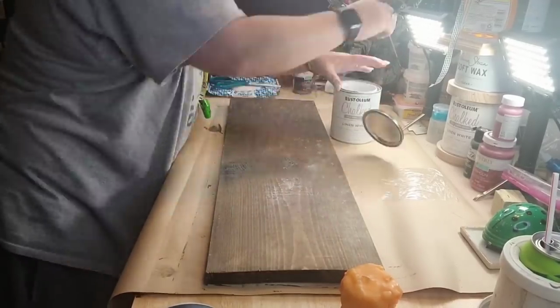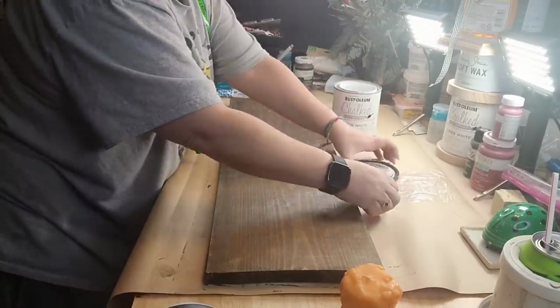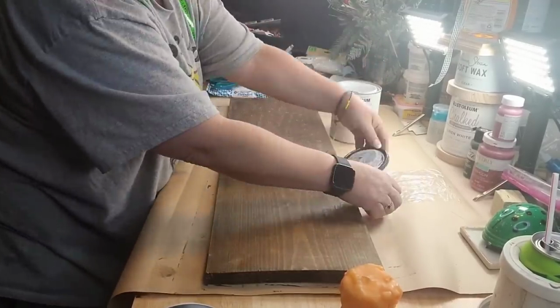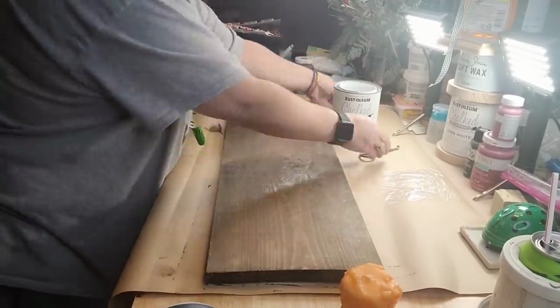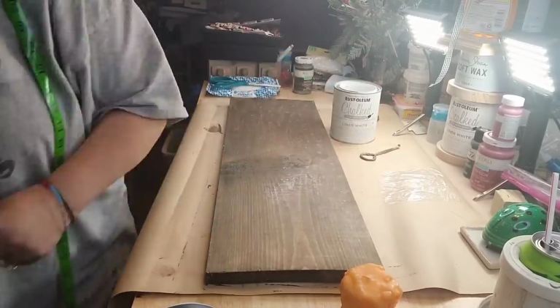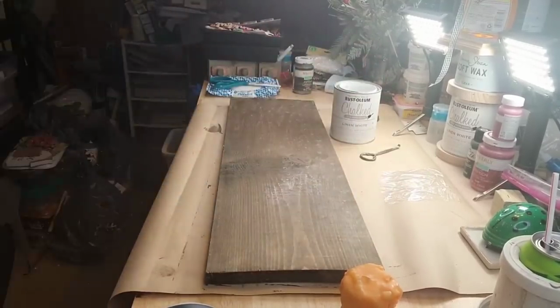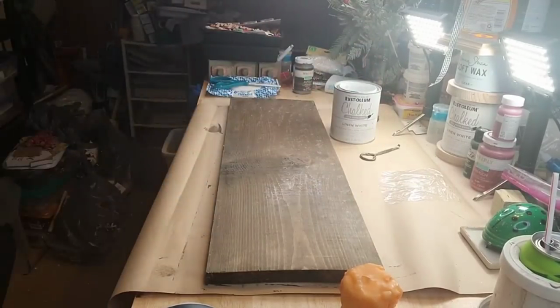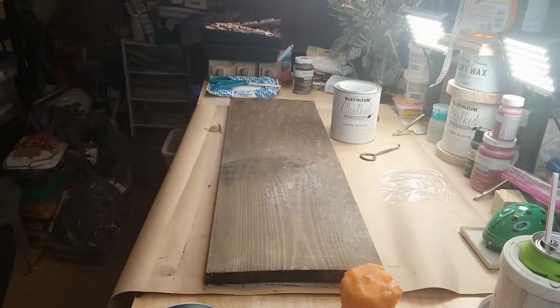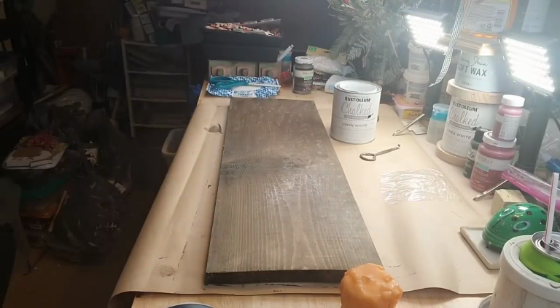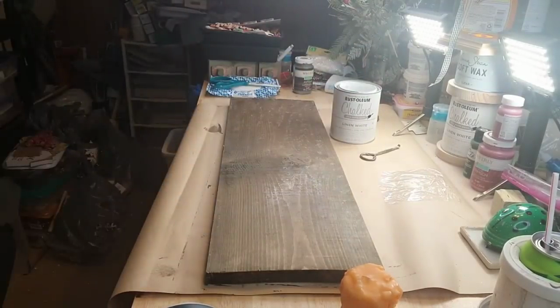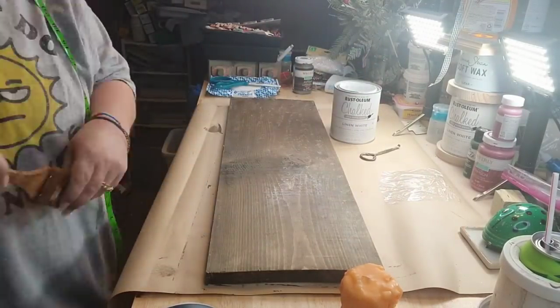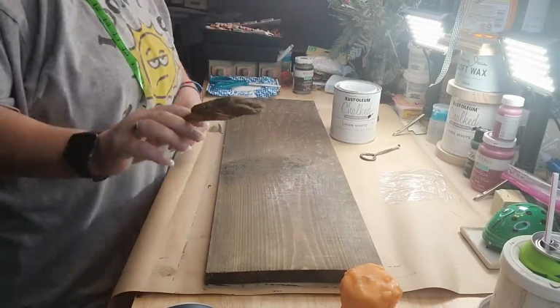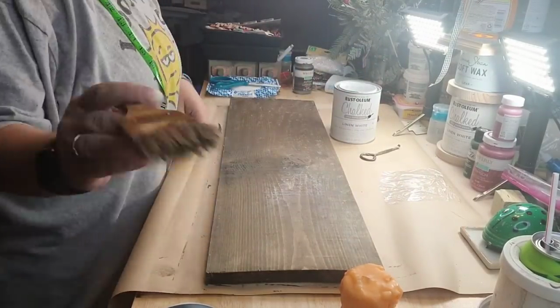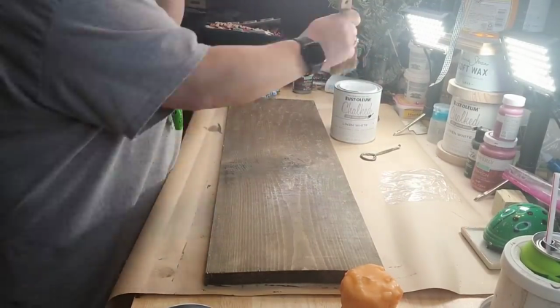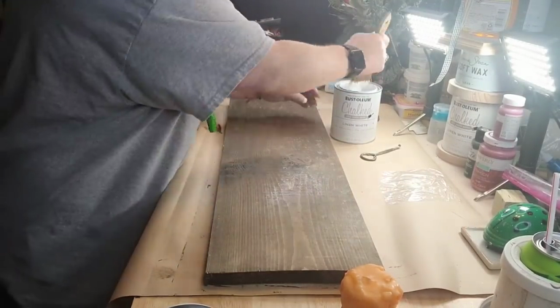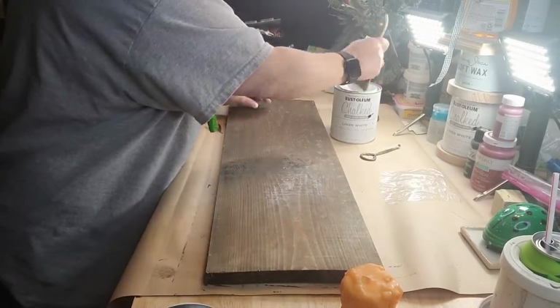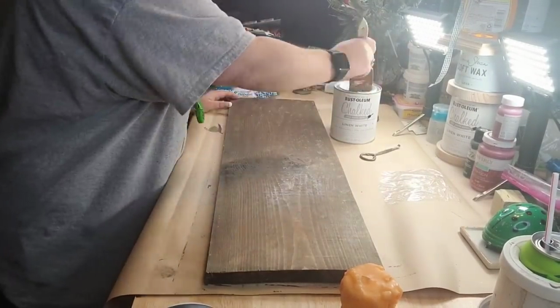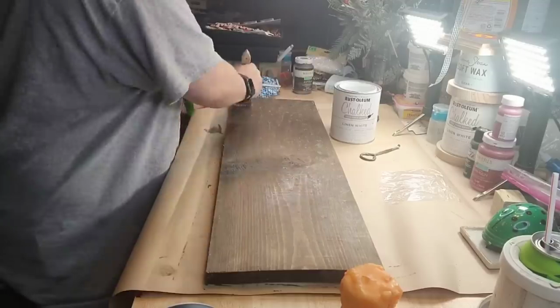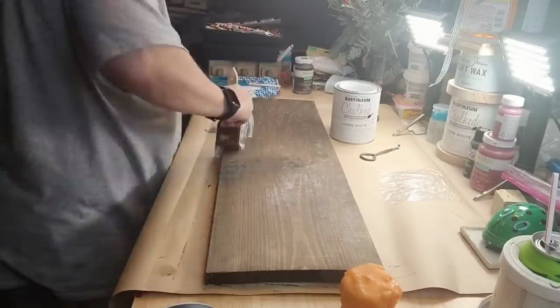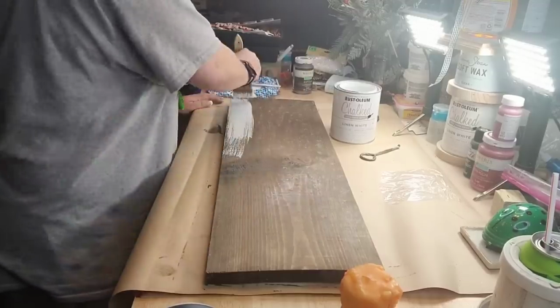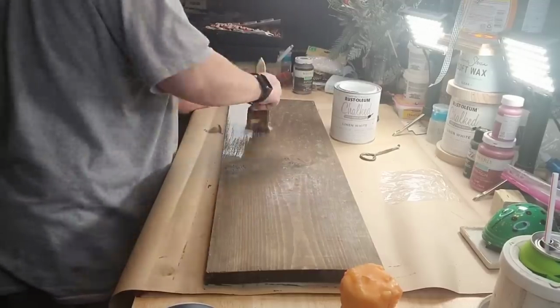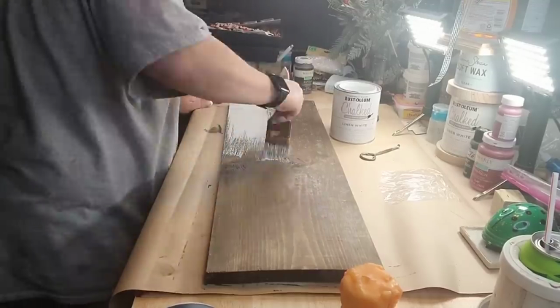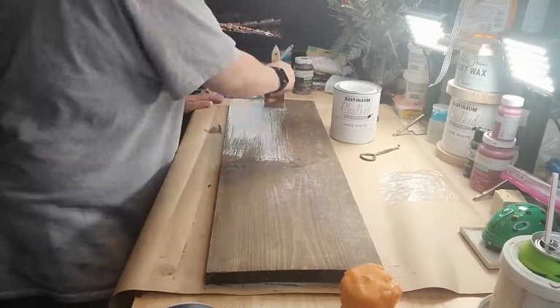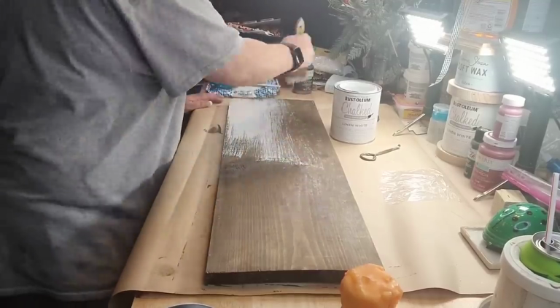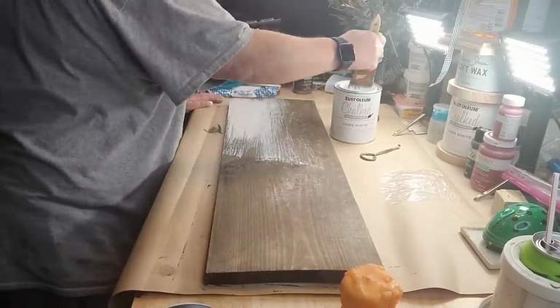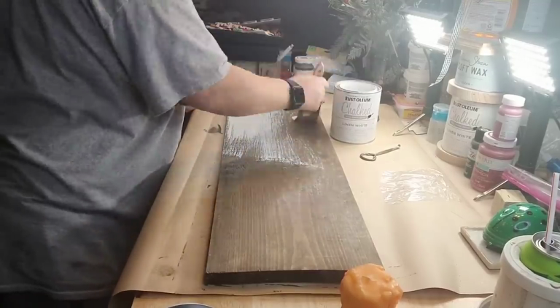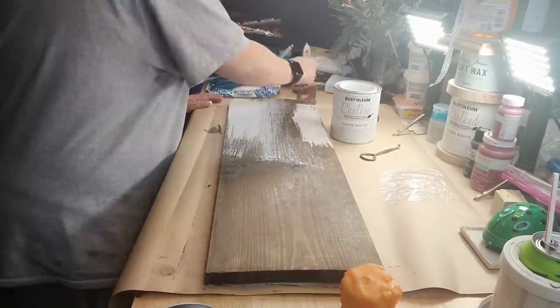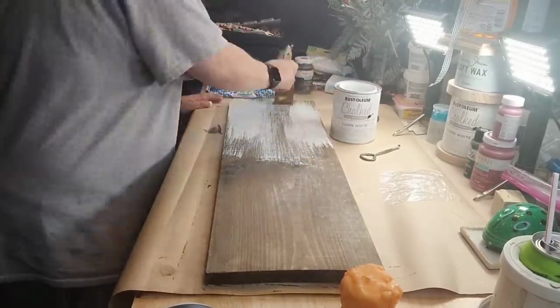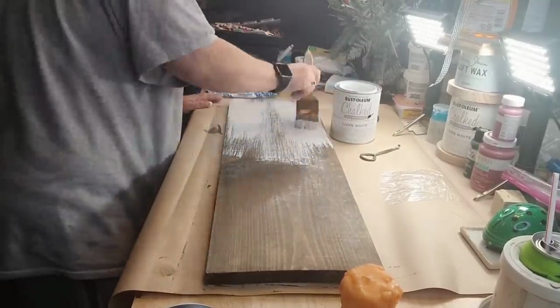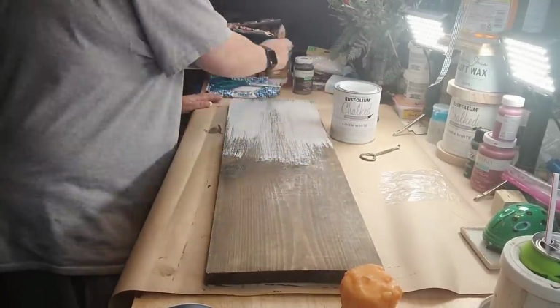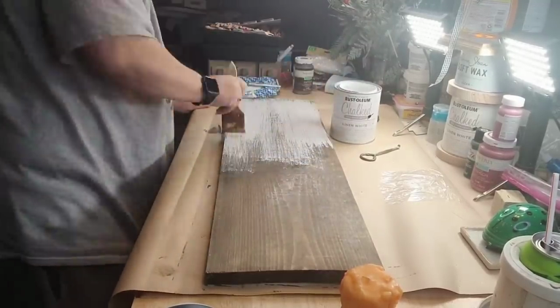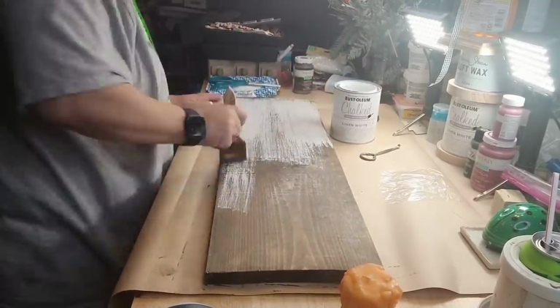I'm gonna take my Rust-Oleum Lino White chalk paint here, and I'm gonna come back with a chippy brush and paint my board.